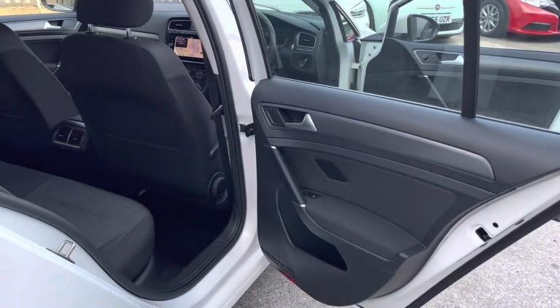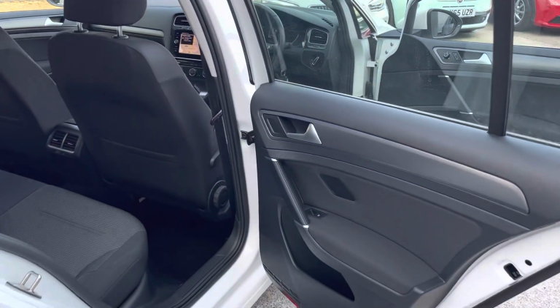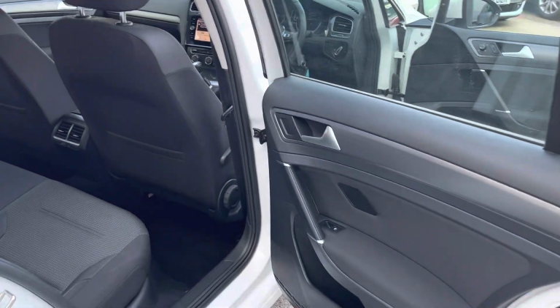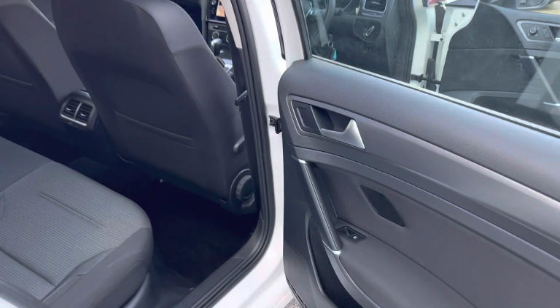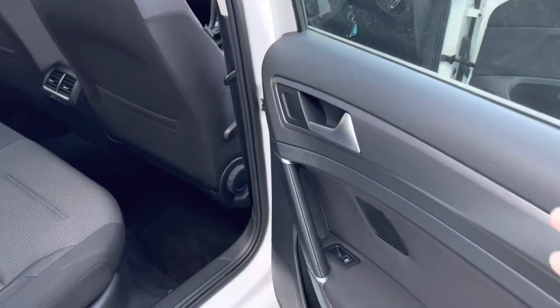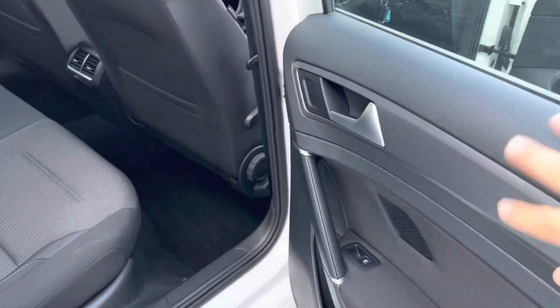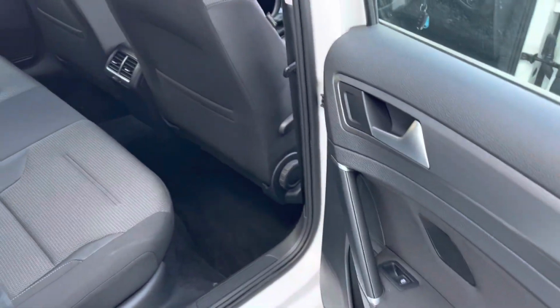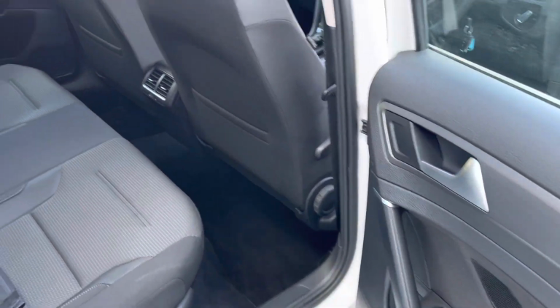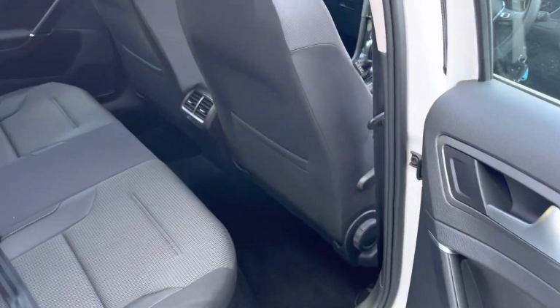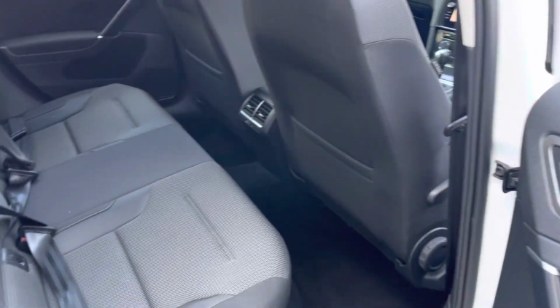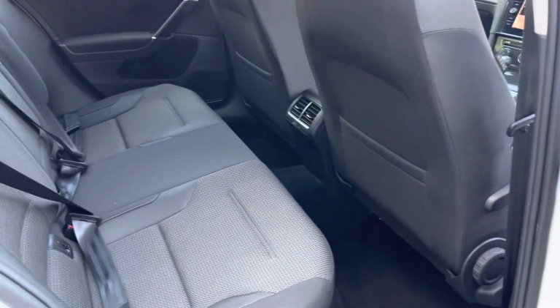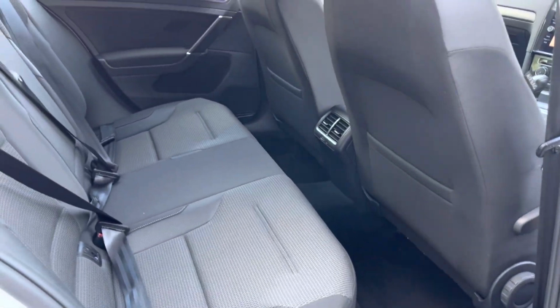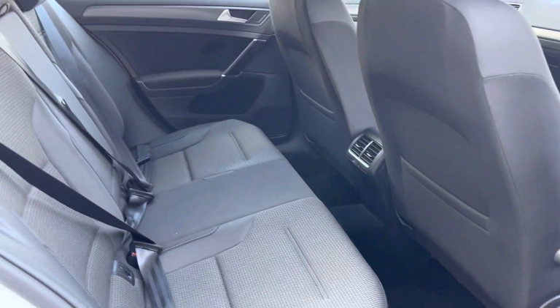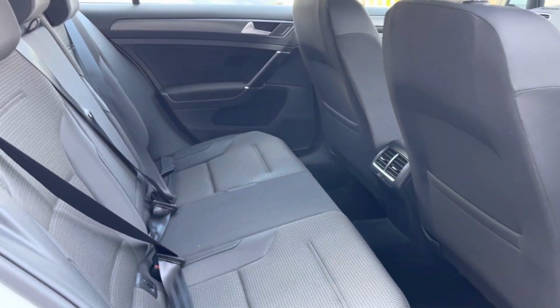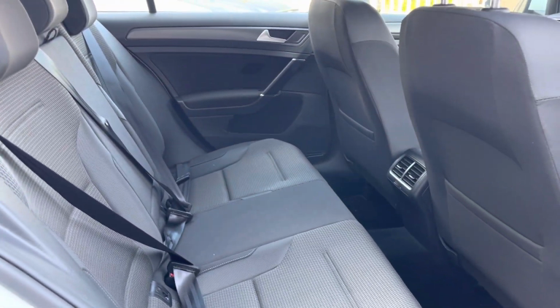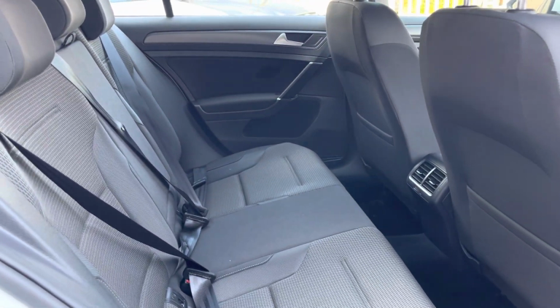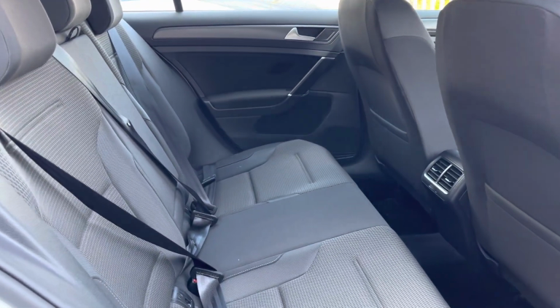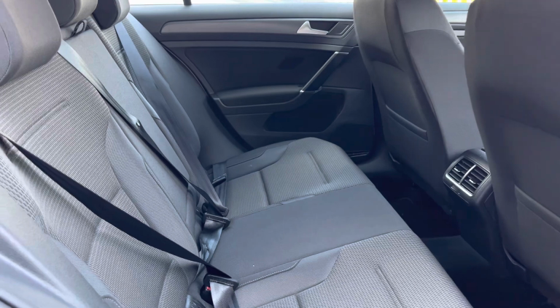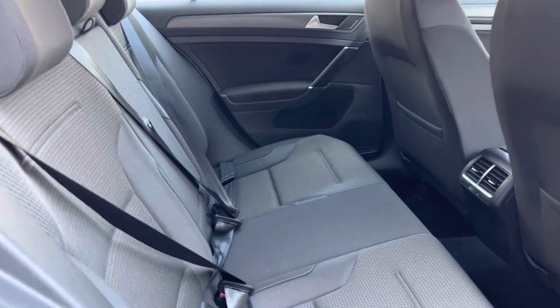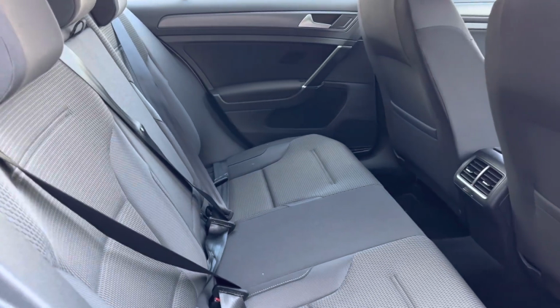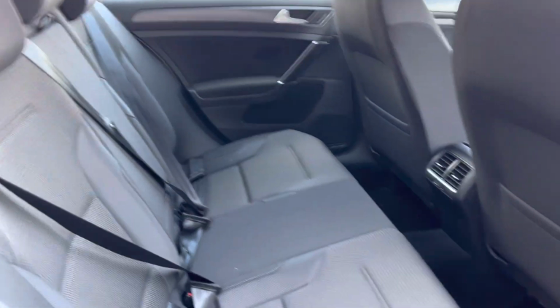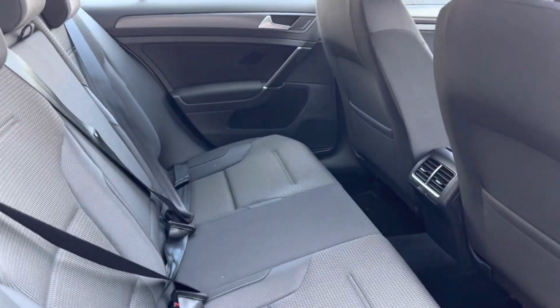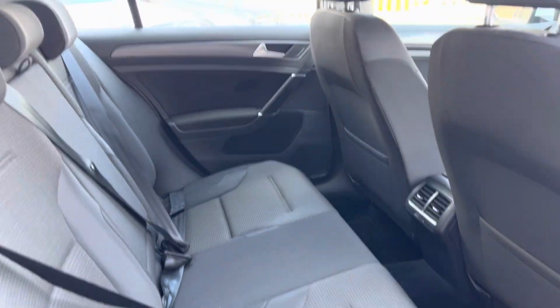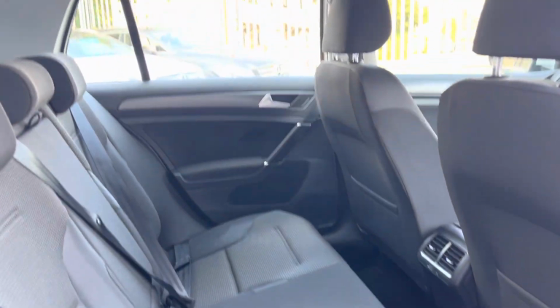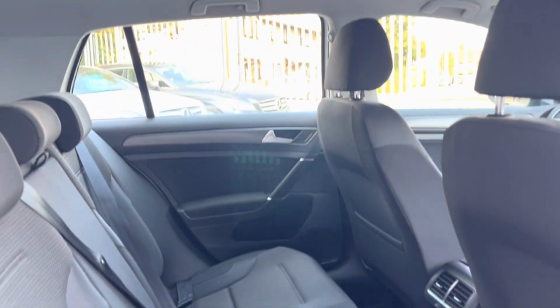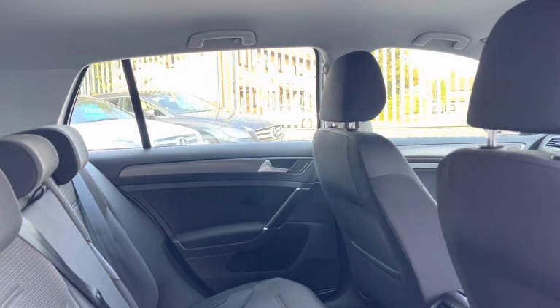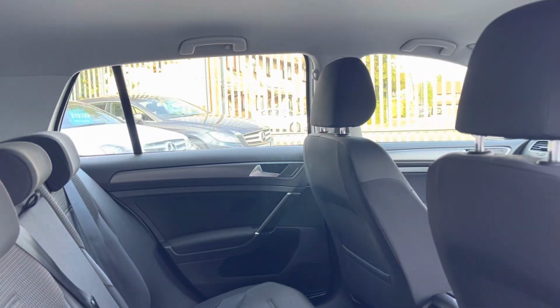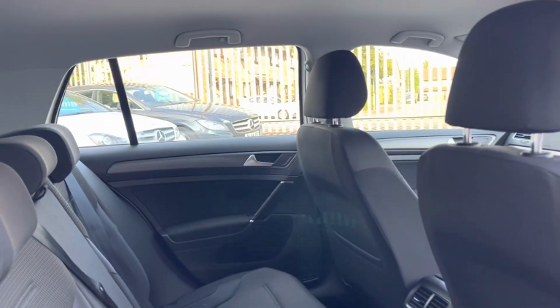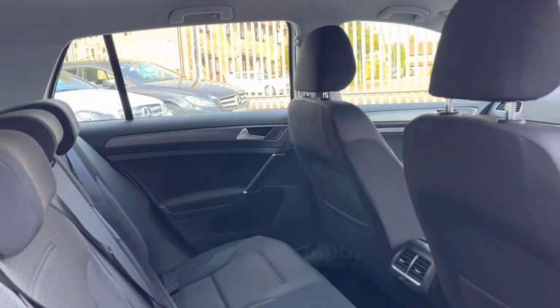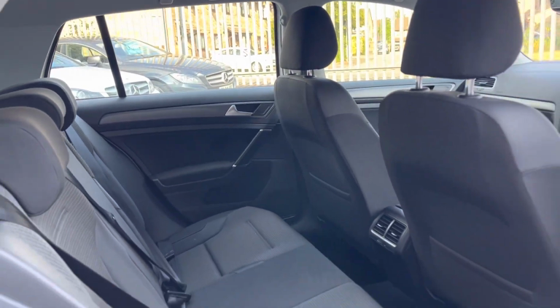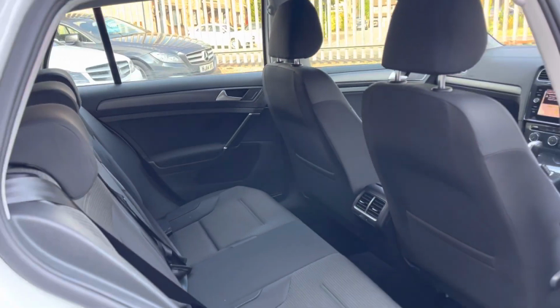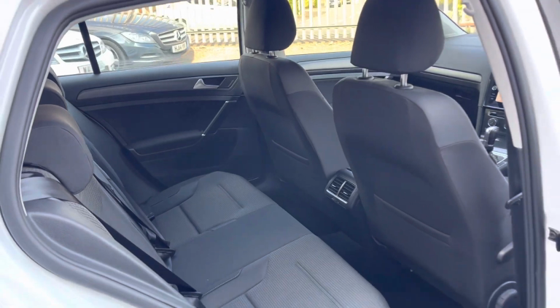Obviously it's a Golf, so it's all nice and solid — really nice materials. The rear bench has no rips or tears, with plenty of legroom behind myself, a nice clean headlining, and plenty of headroom at the top.